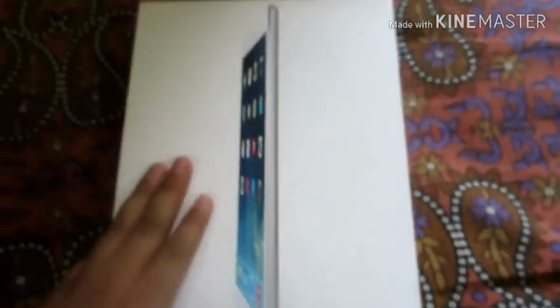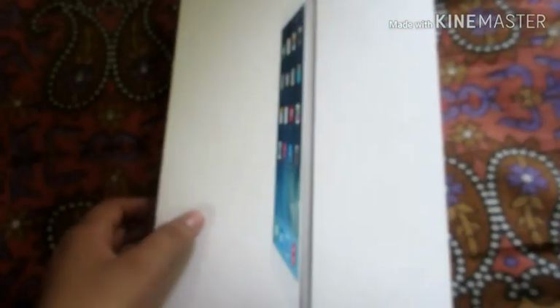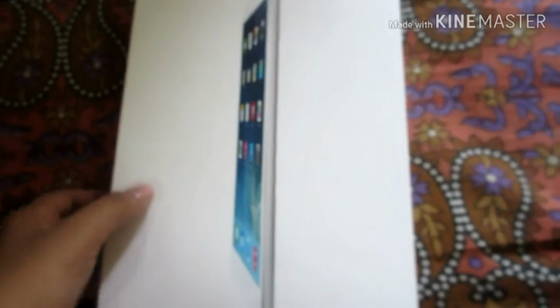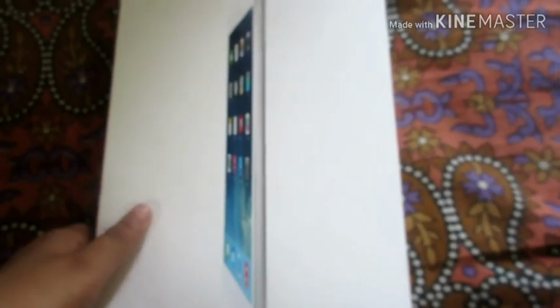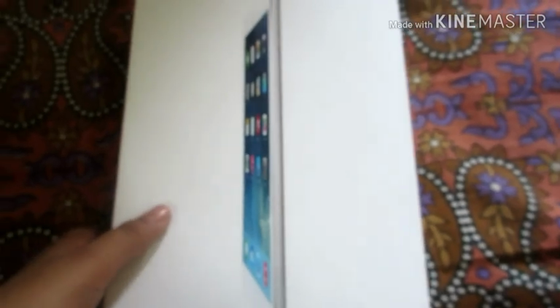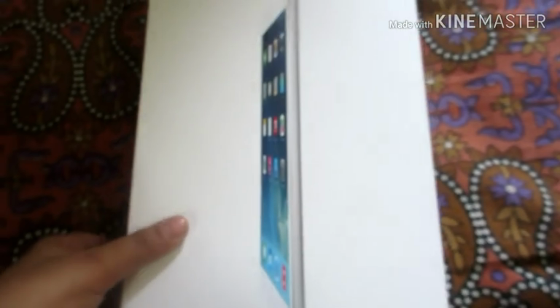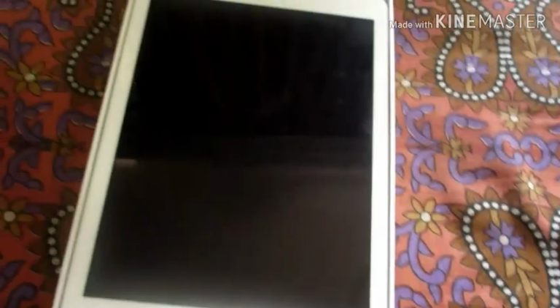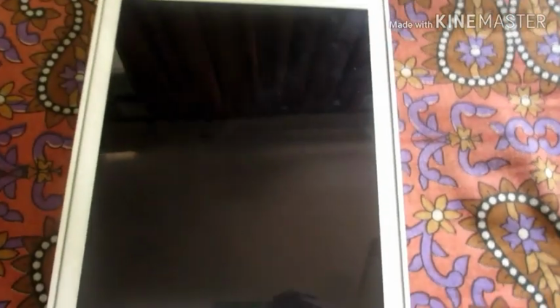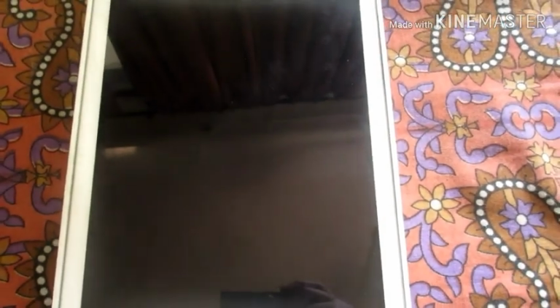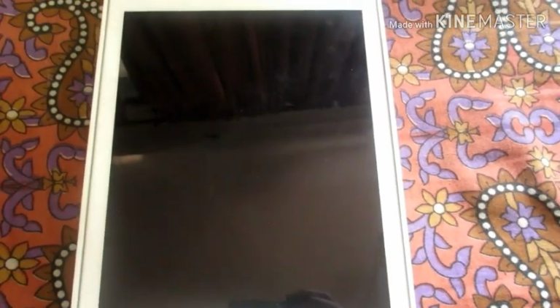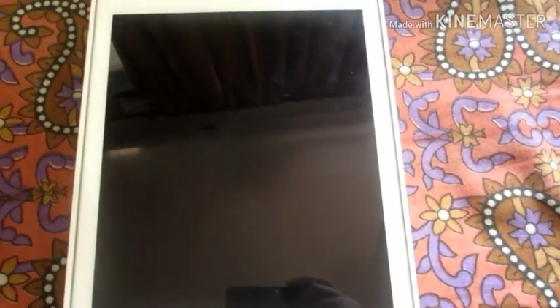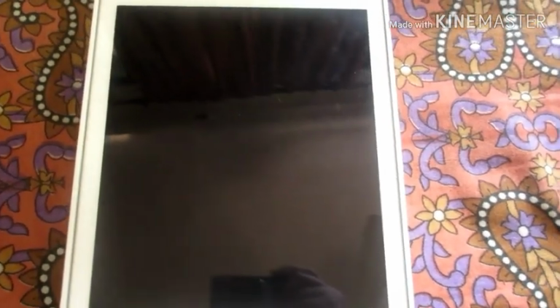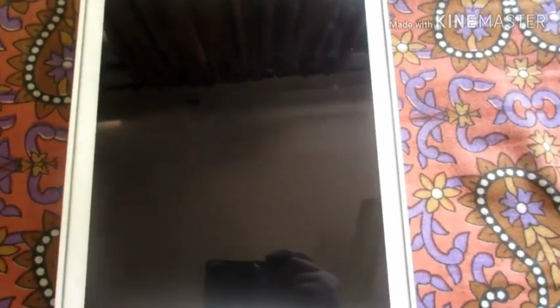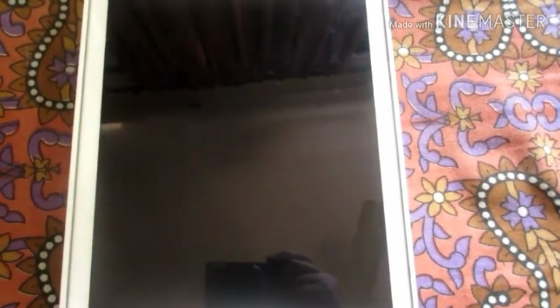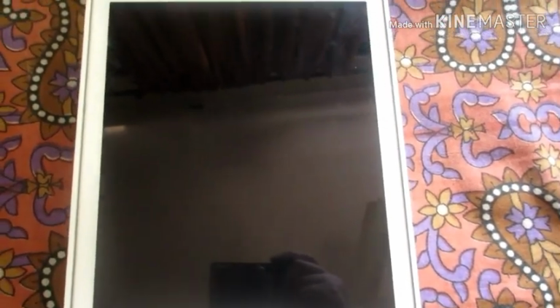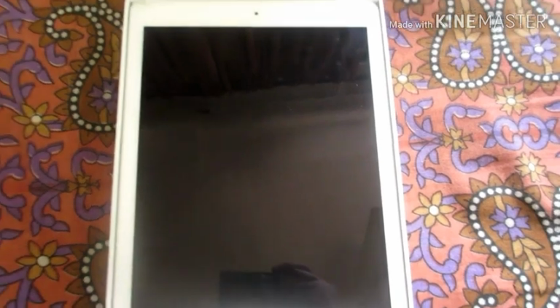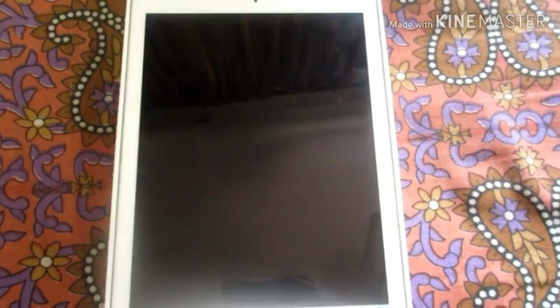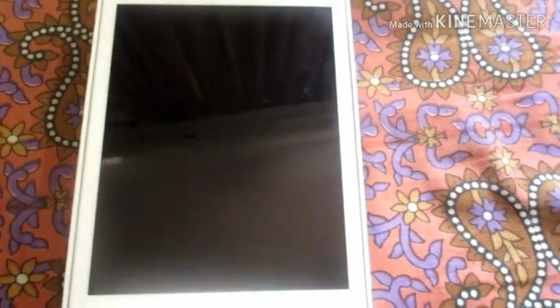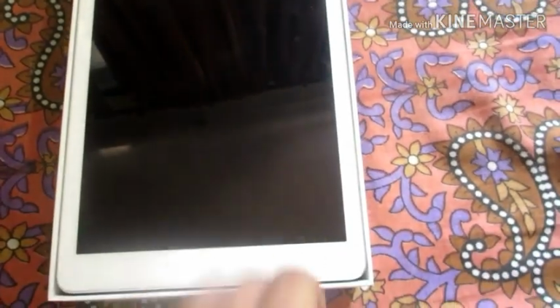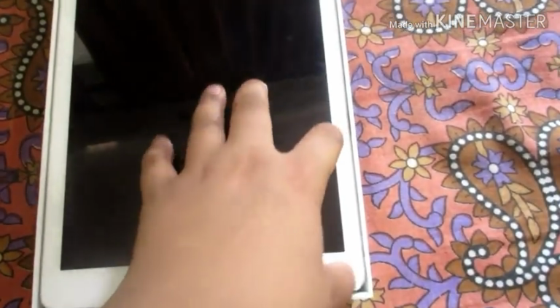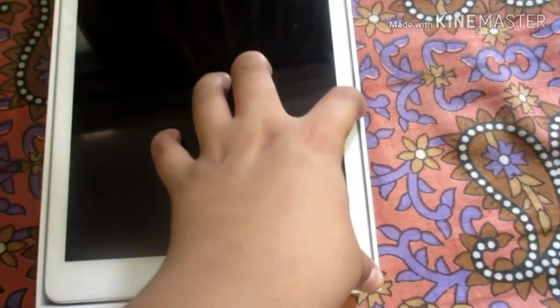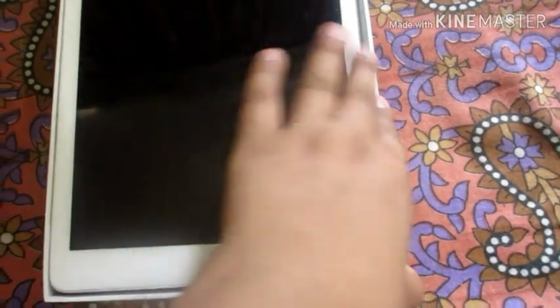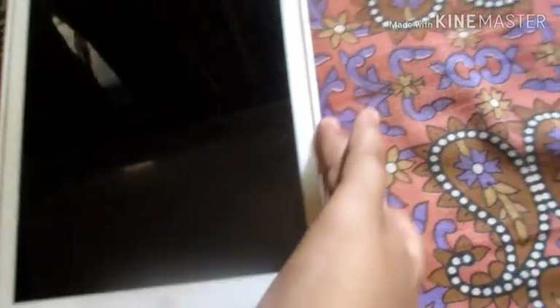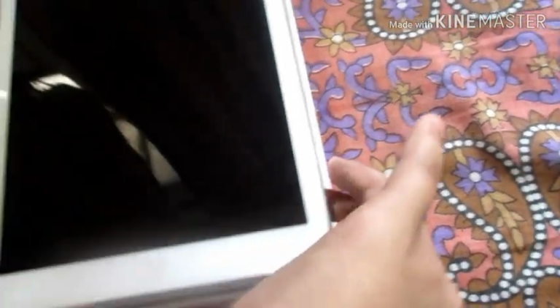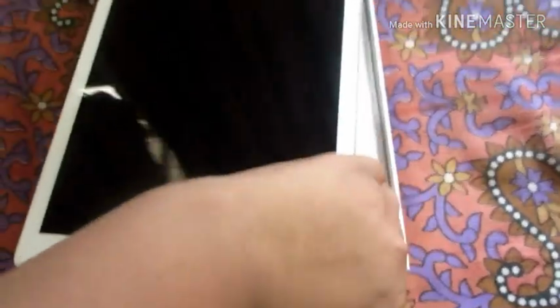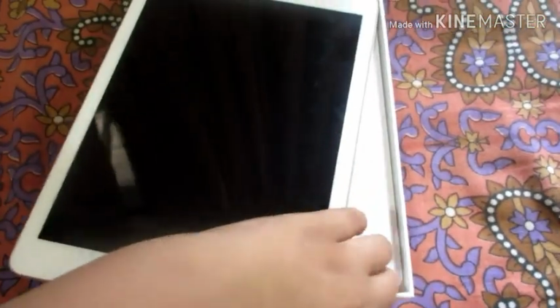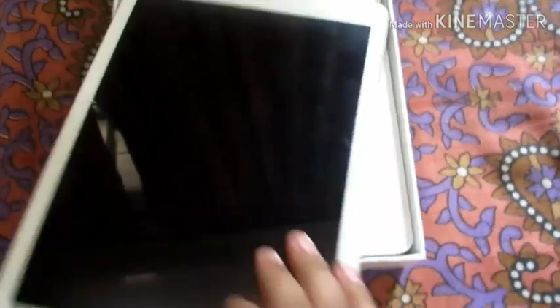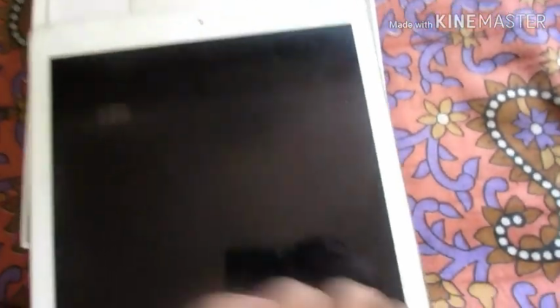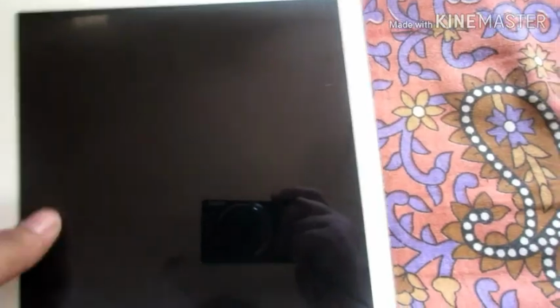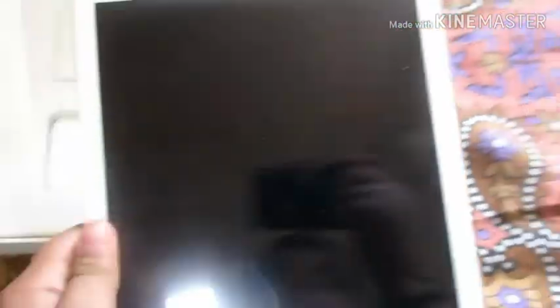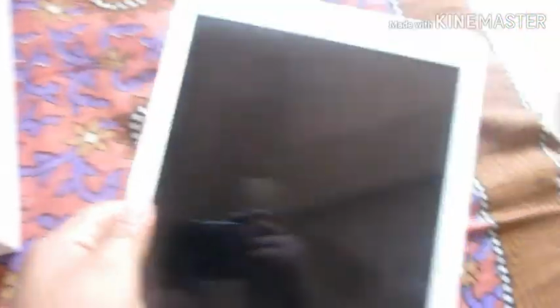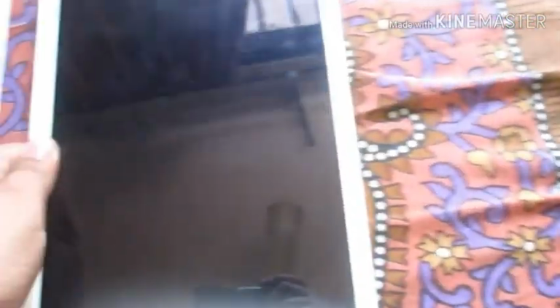So let's see what is inside. Just like you open the box, you will find the iPad Air.